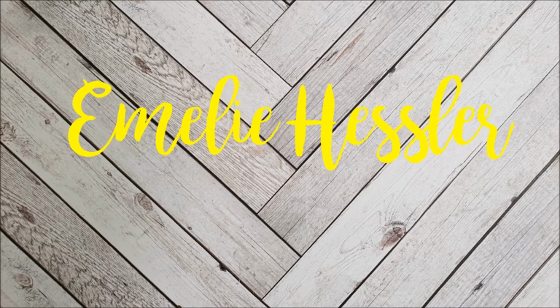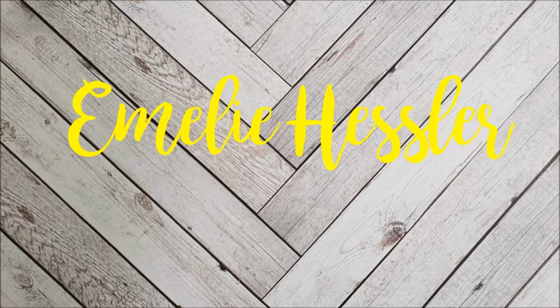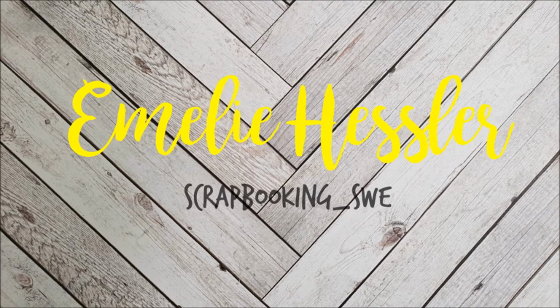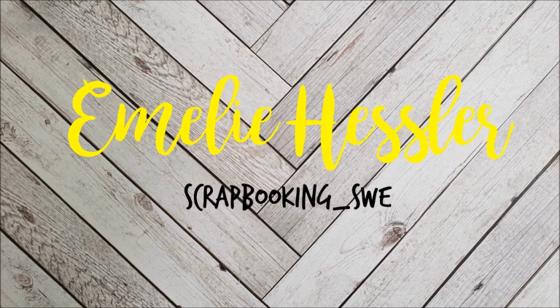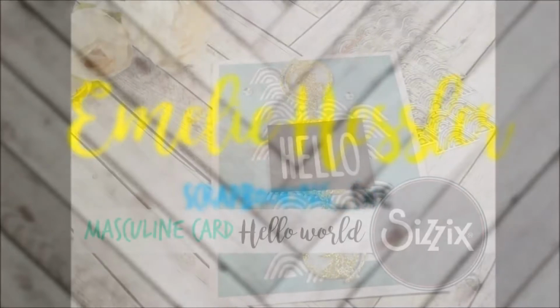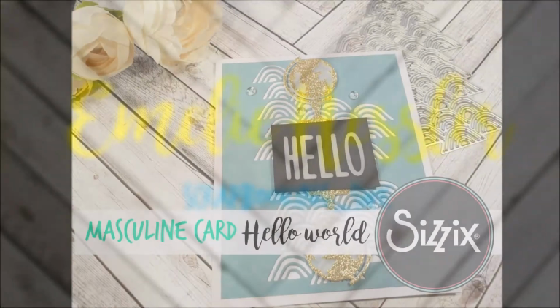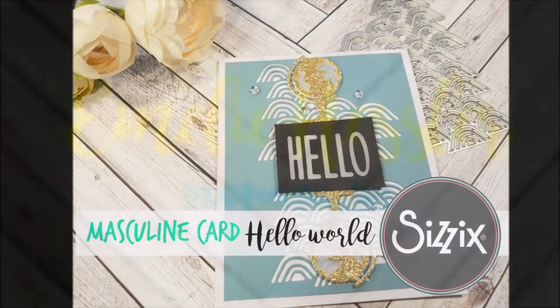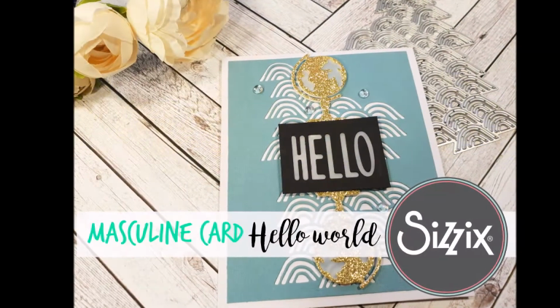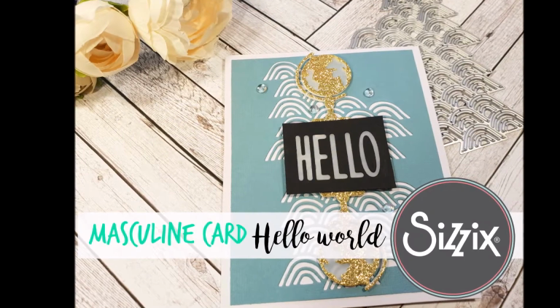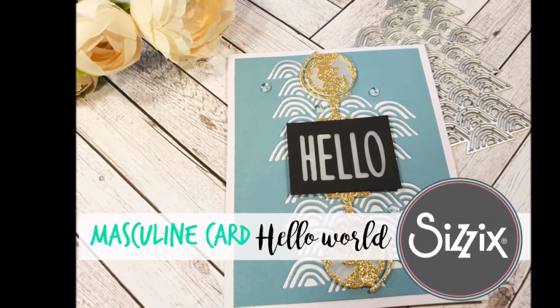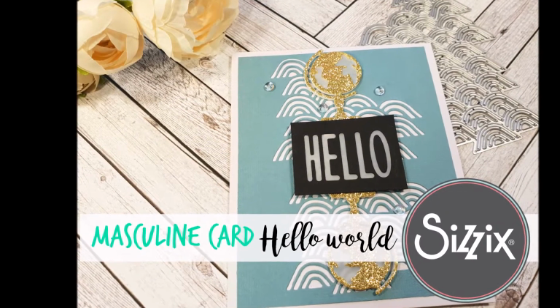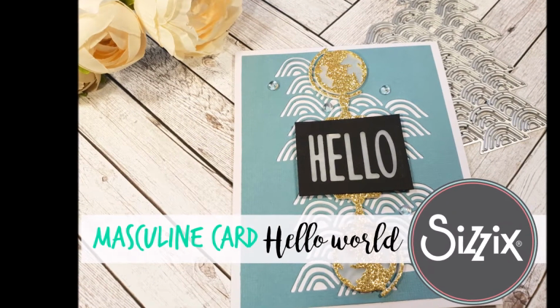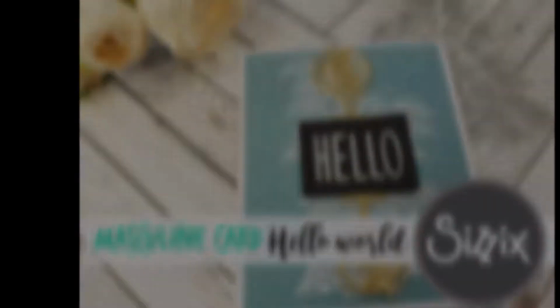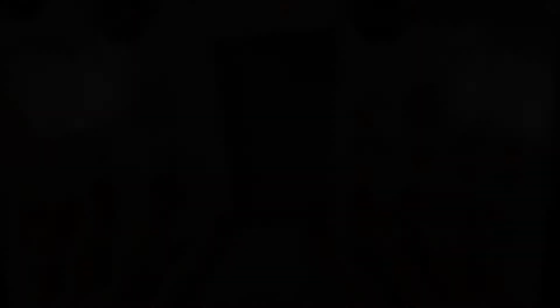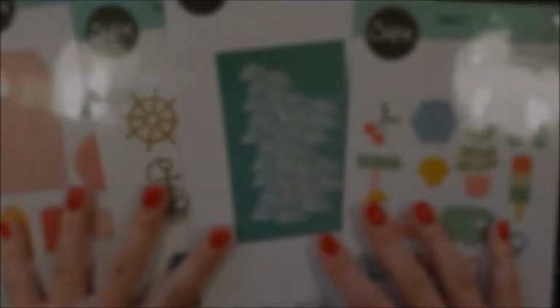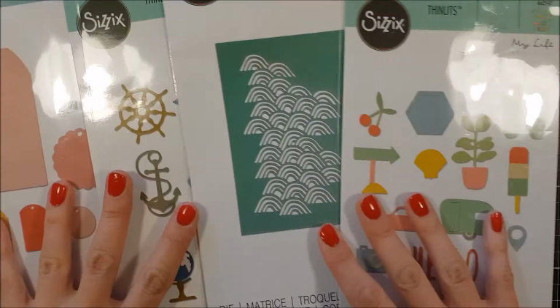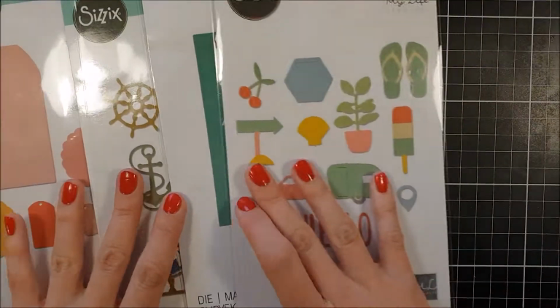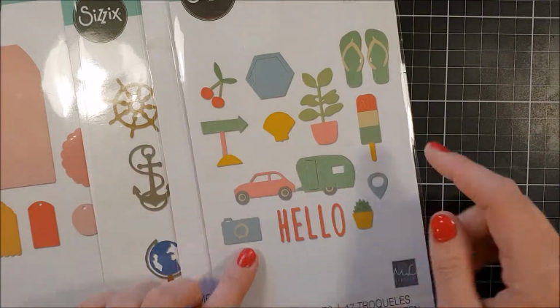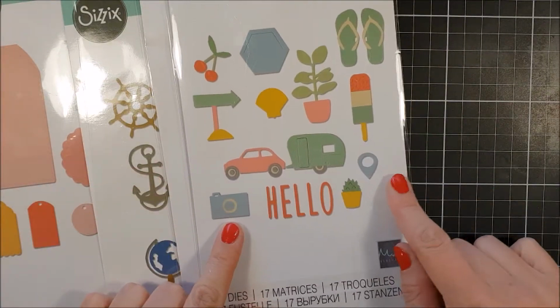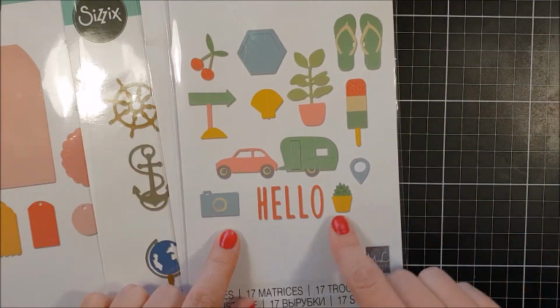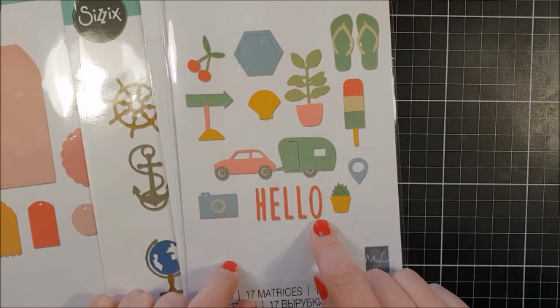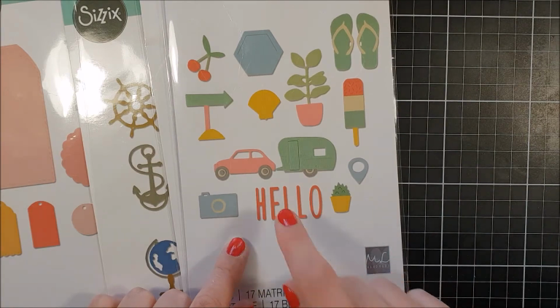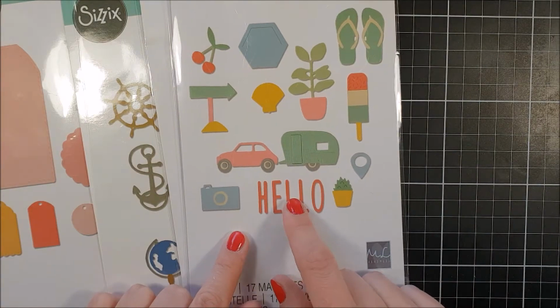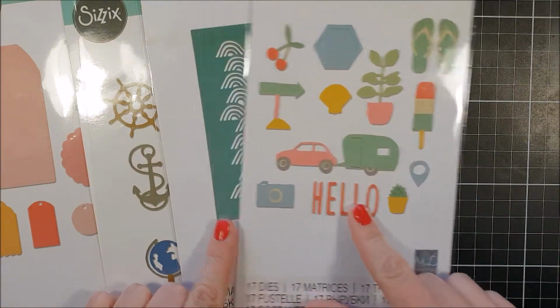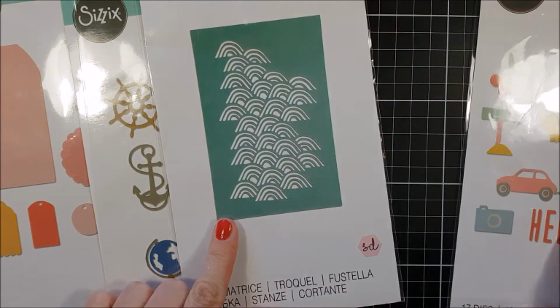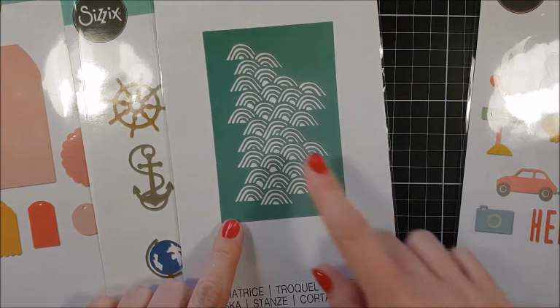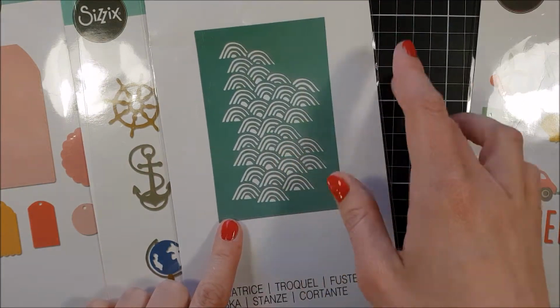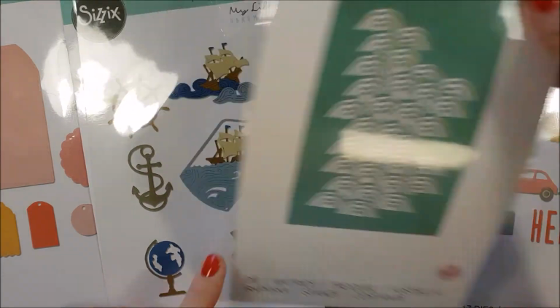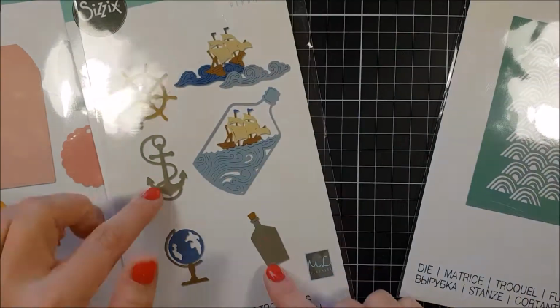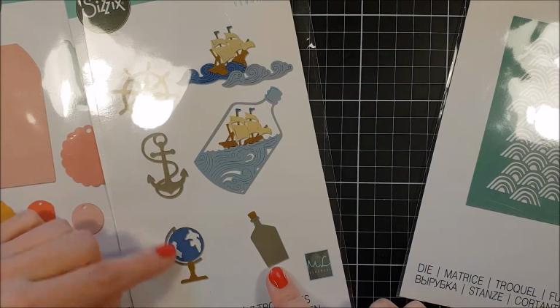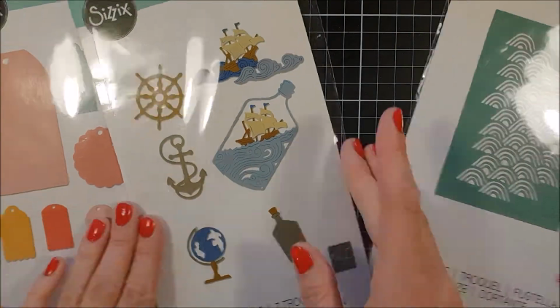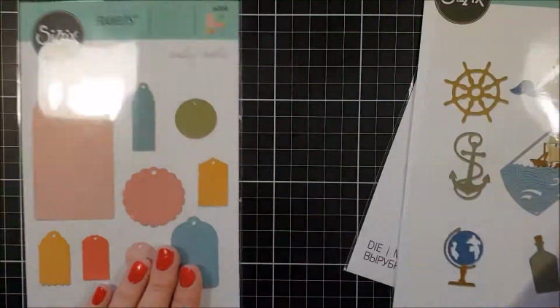Hi and welcome back to my YouTube channel. Today I'm gonna give it a go with a masculine card again. I got some good response on my last card that I did with the same masculine card, so I thought I was gonna do it again.